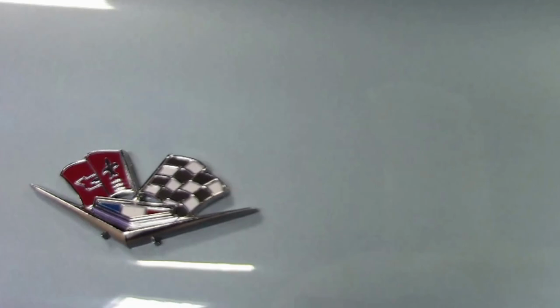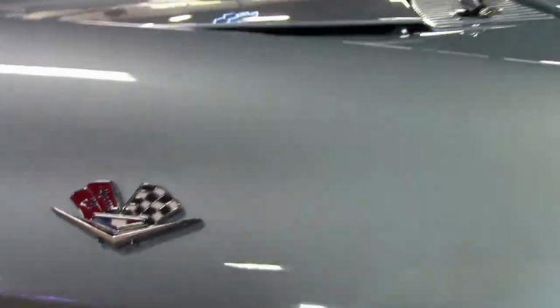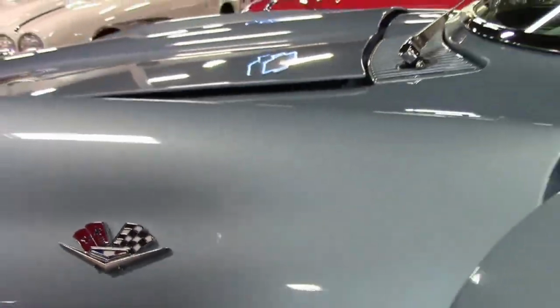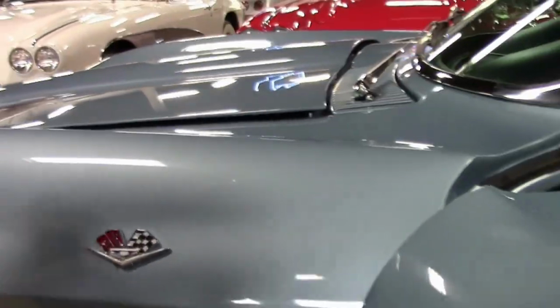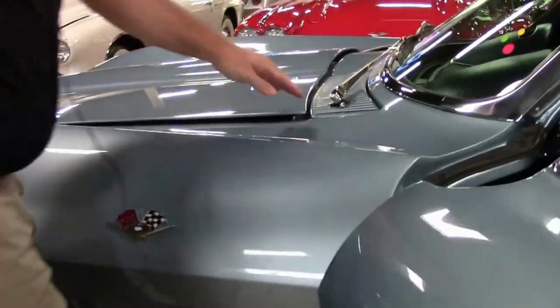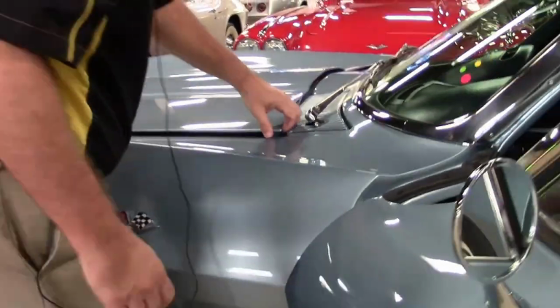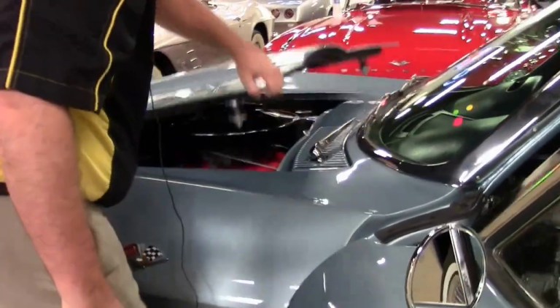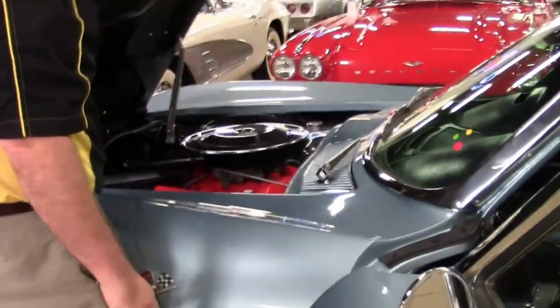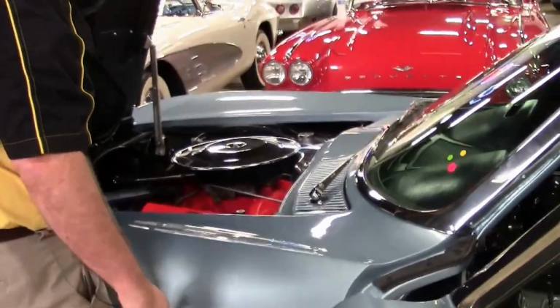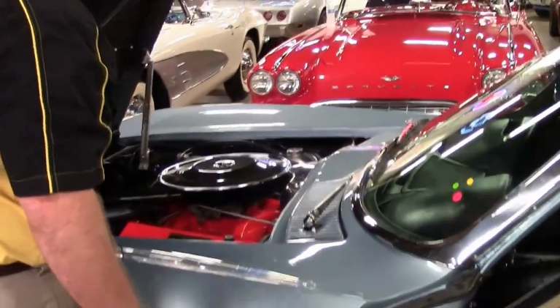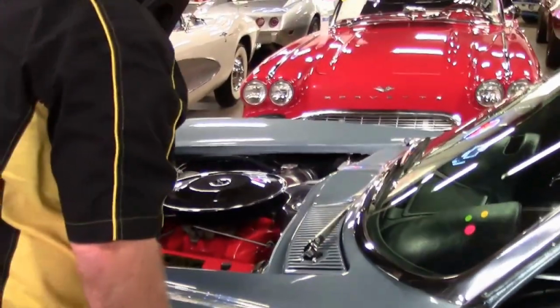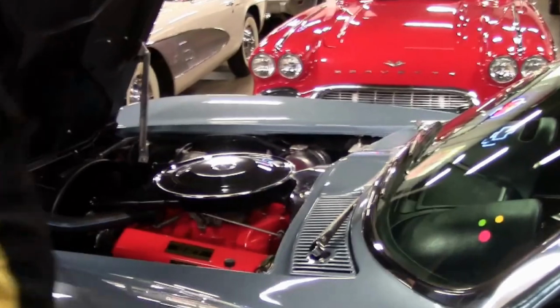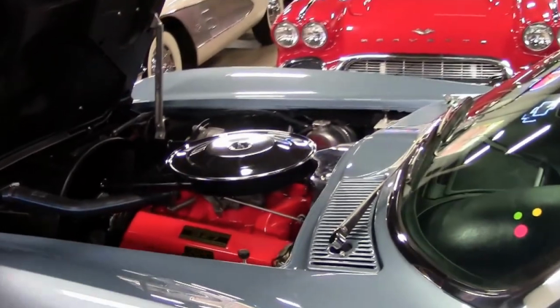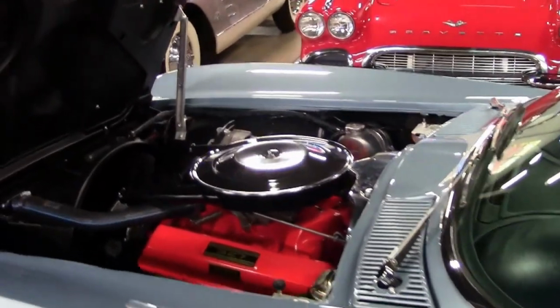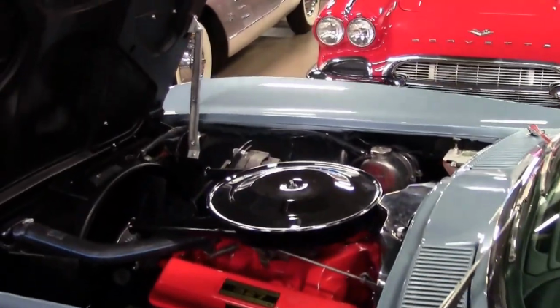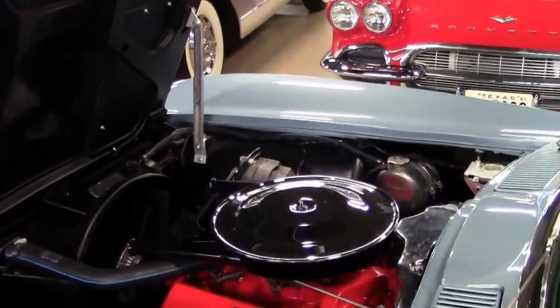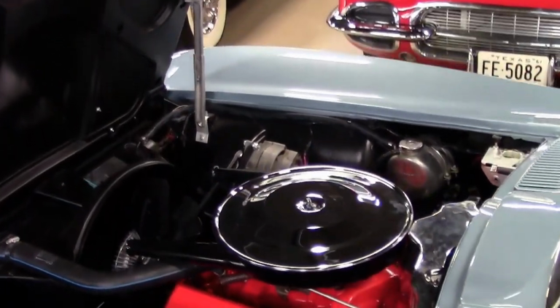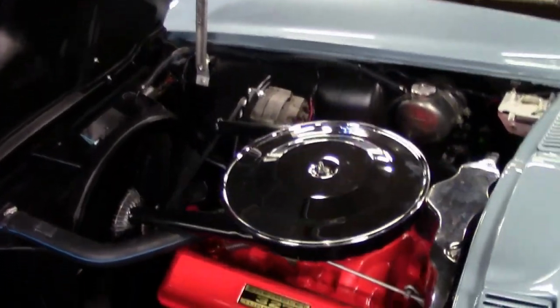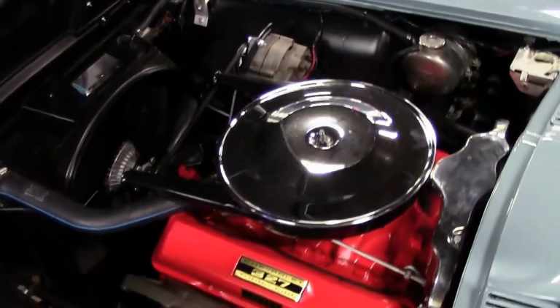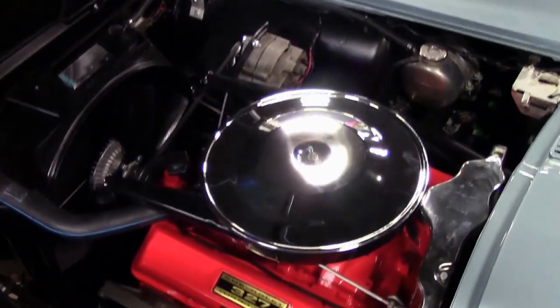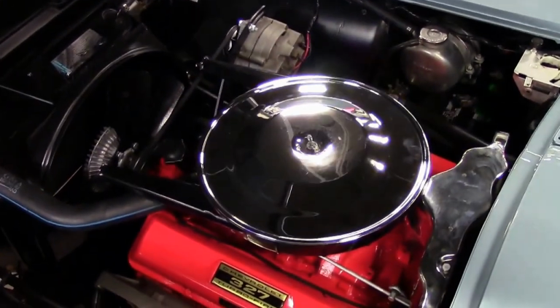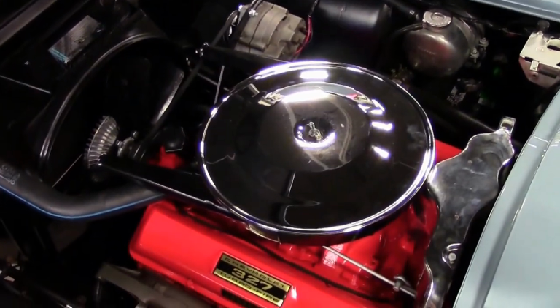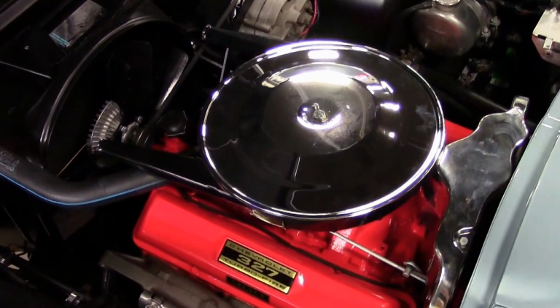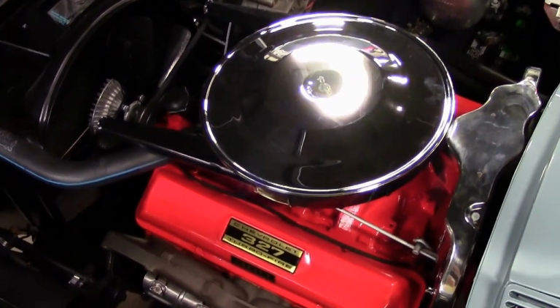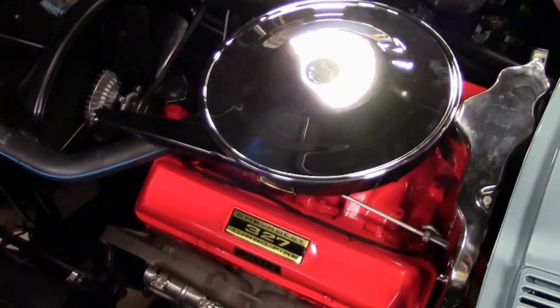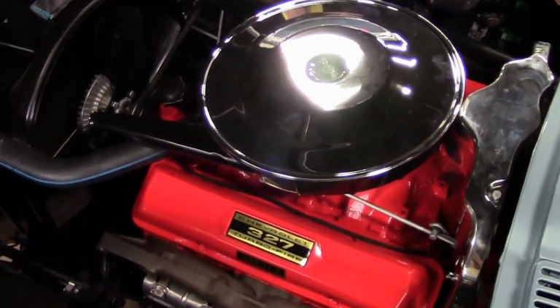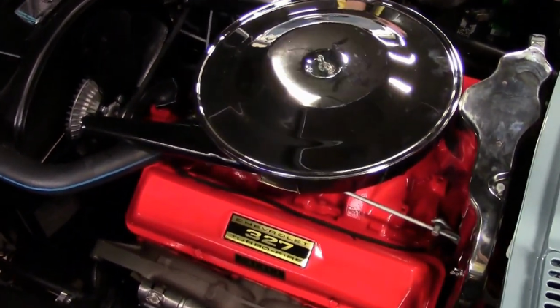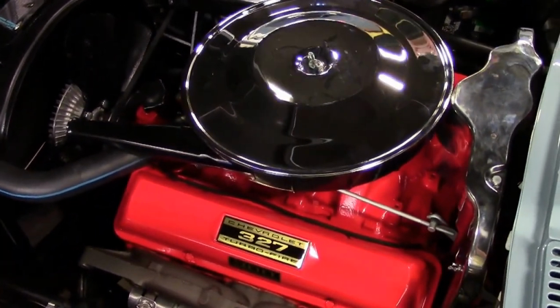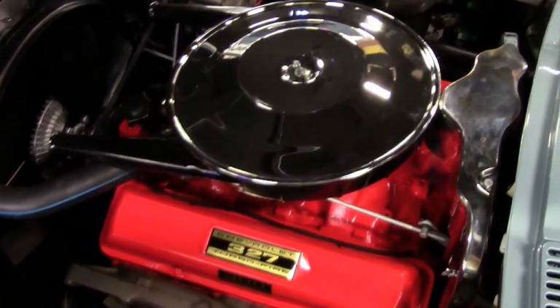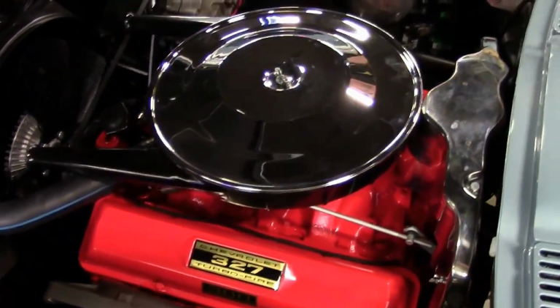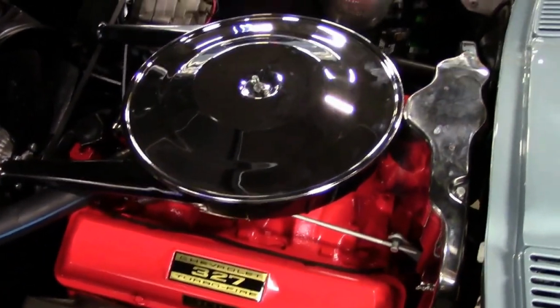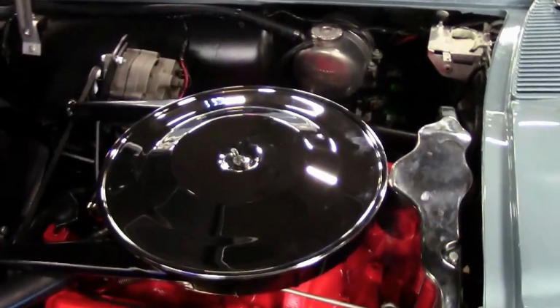We don't see this color very often — with only 10,539 of these ever being made, the silver blue is not one that has quantity for color. I think this is the third one I have ever seen in 15 years.